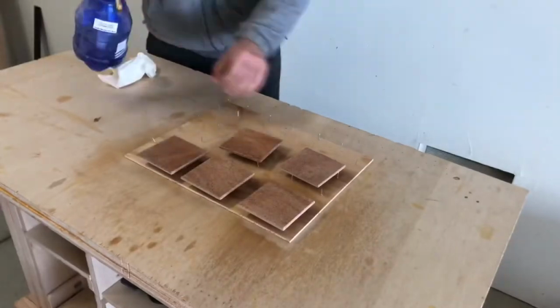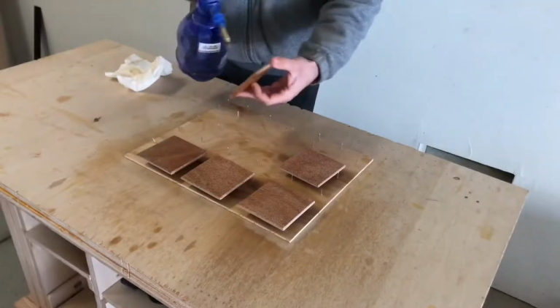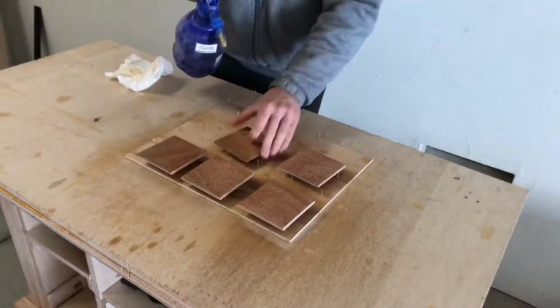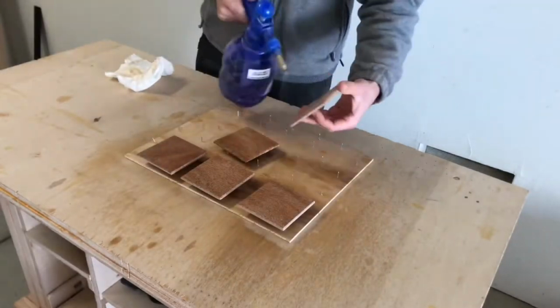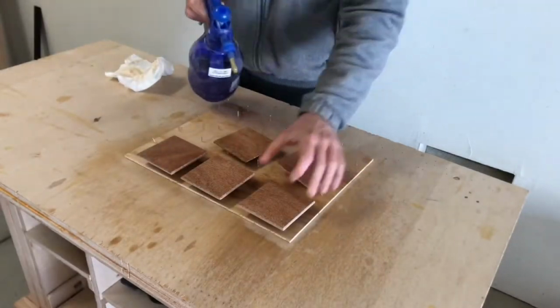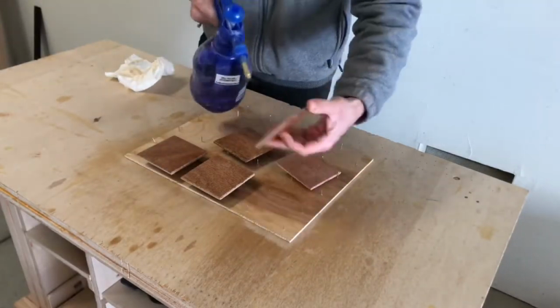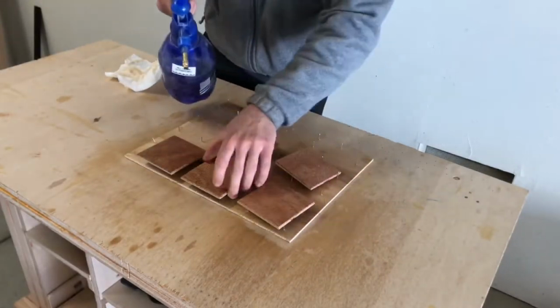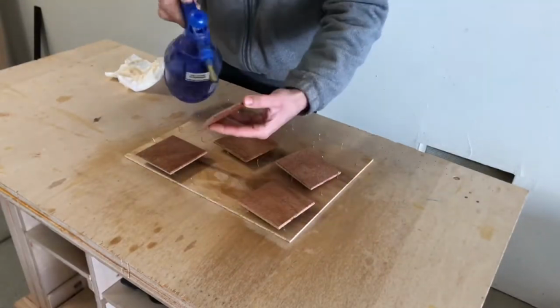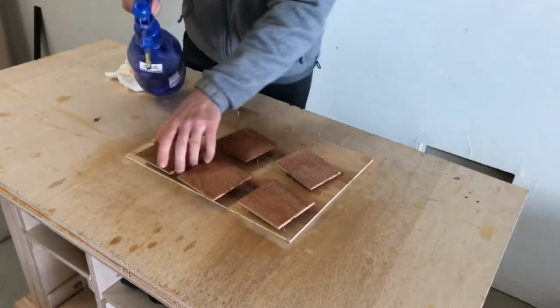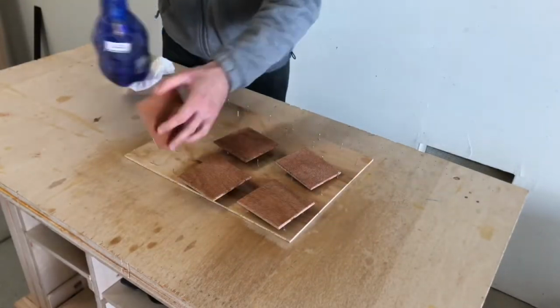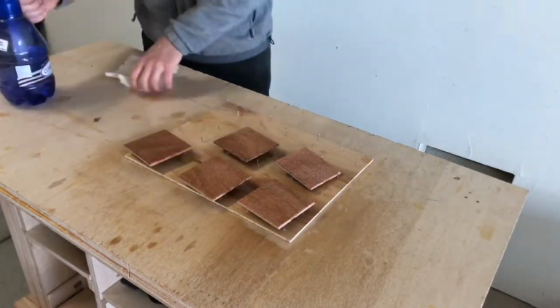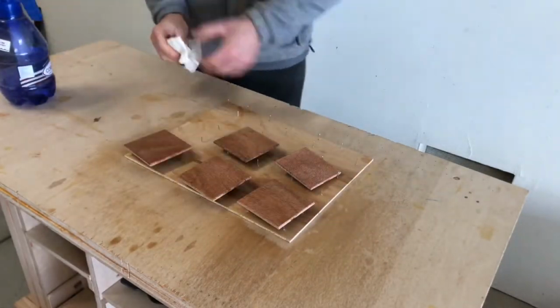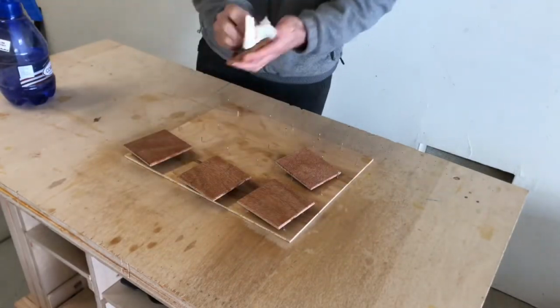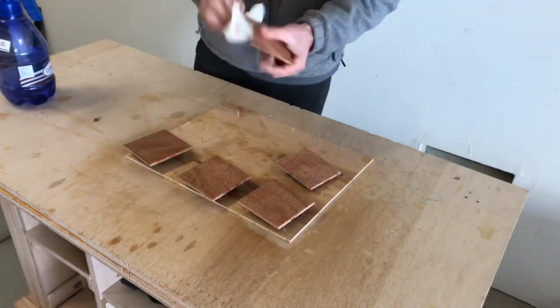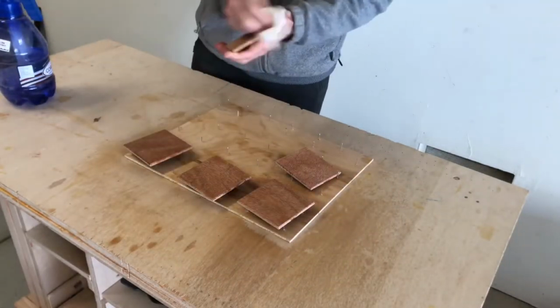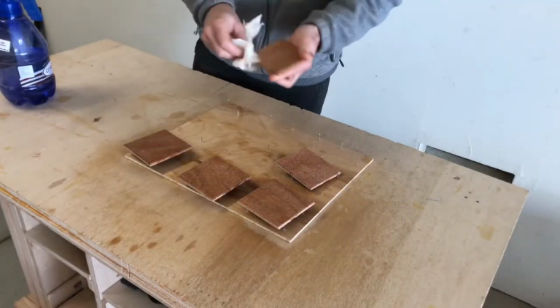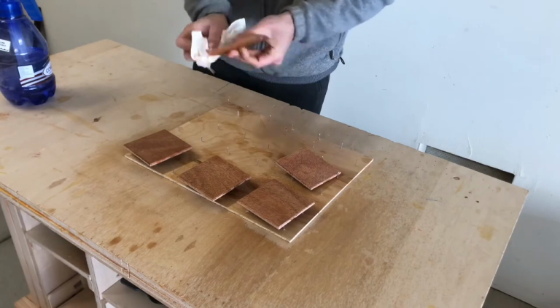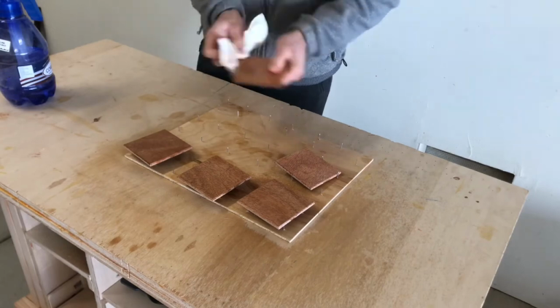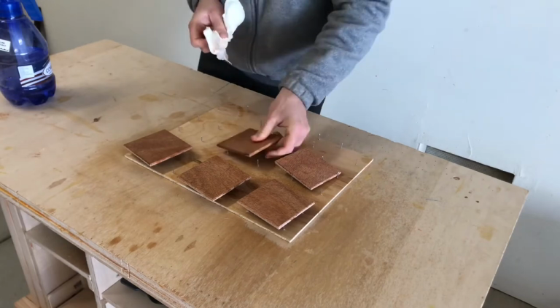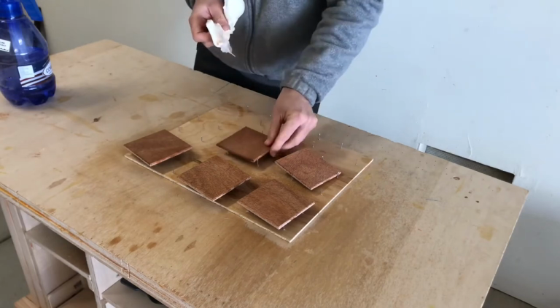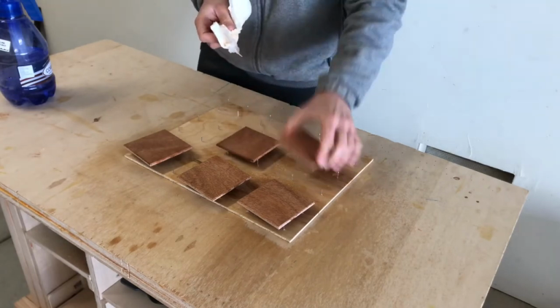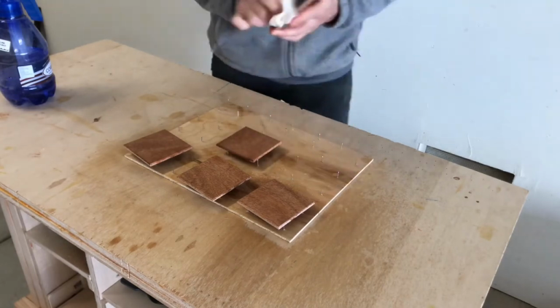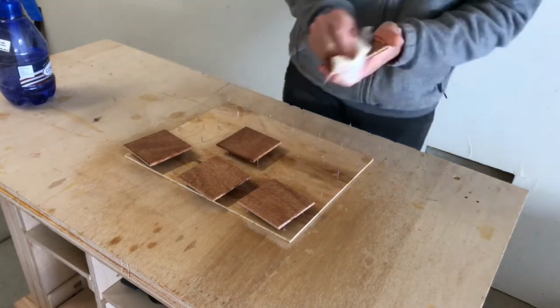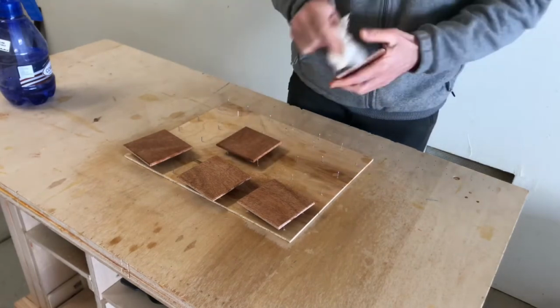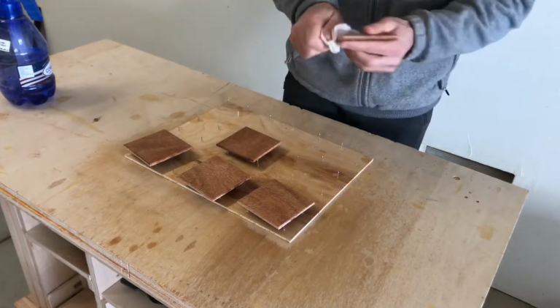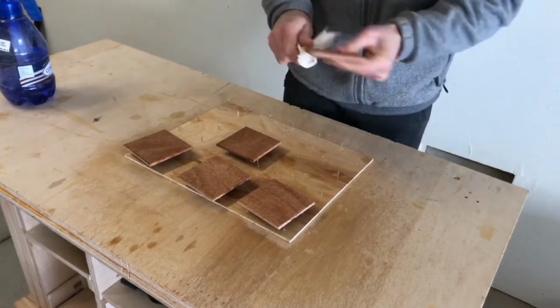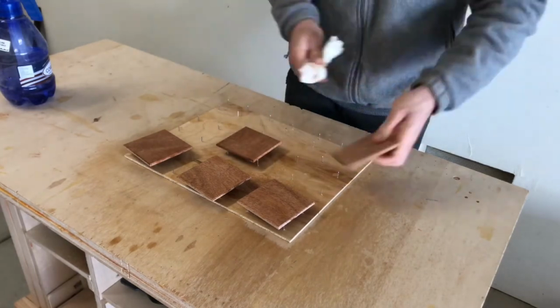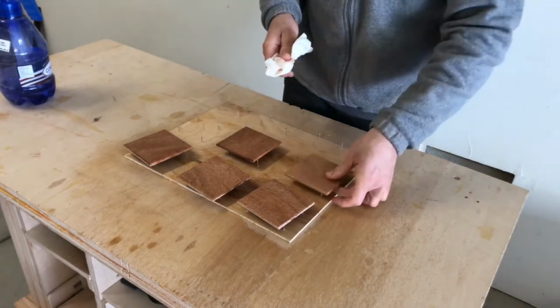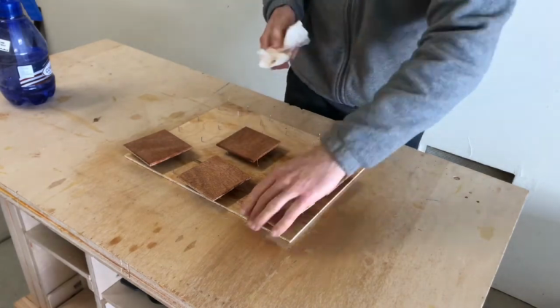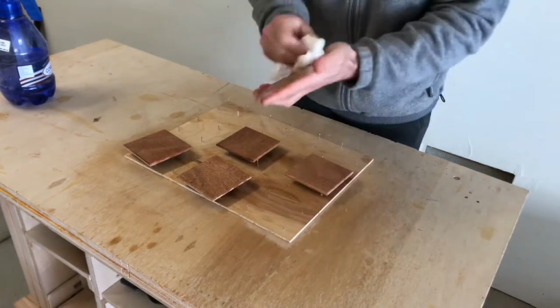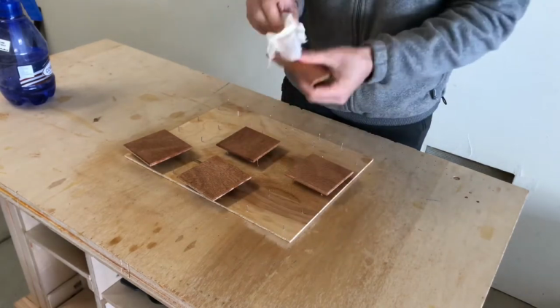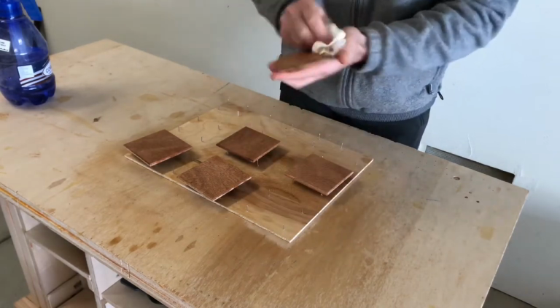I always like to pop the grain with some water and then I lightly hand sand each one with 220 grit sandpaper. It makes them really smooth before I put the finish on them.